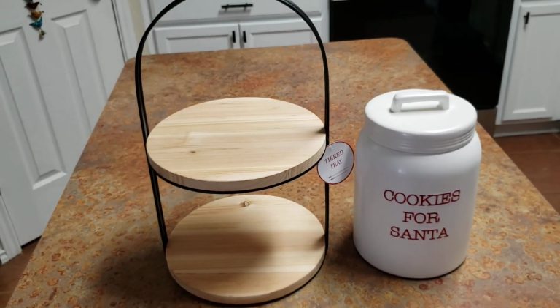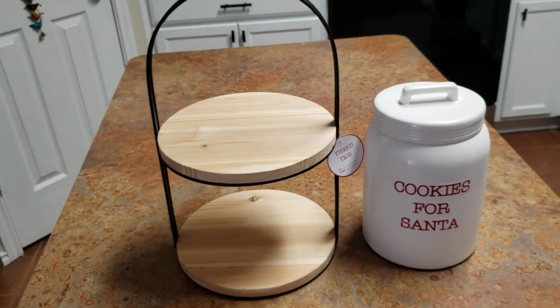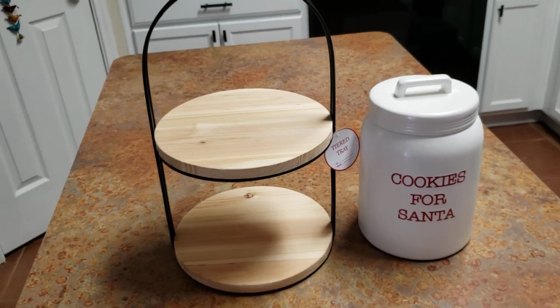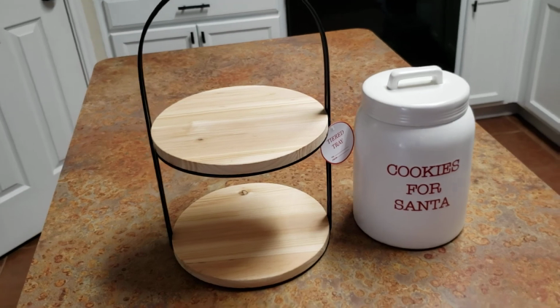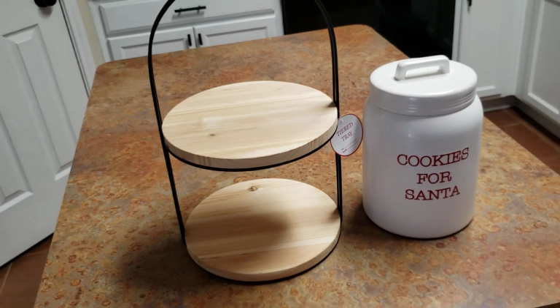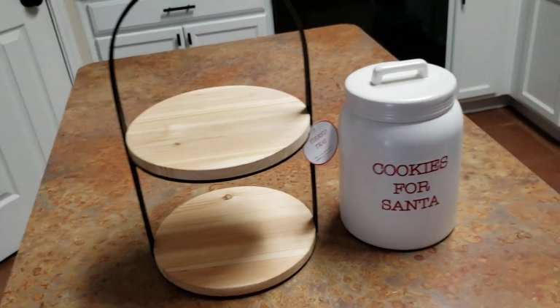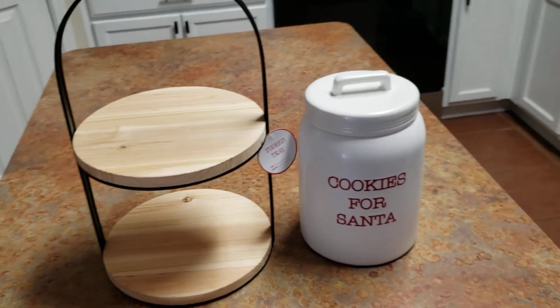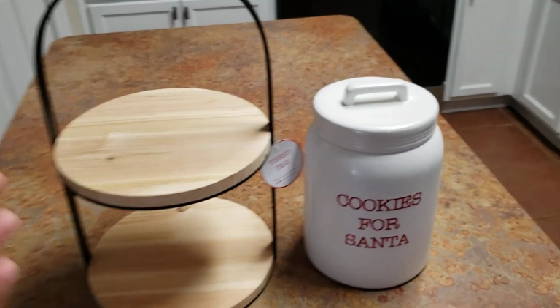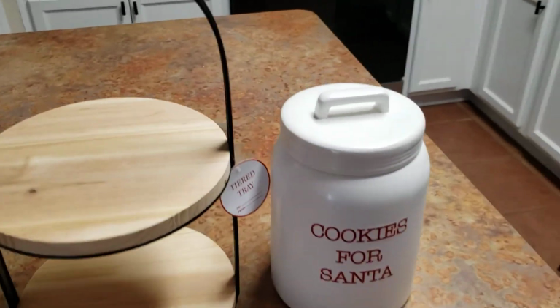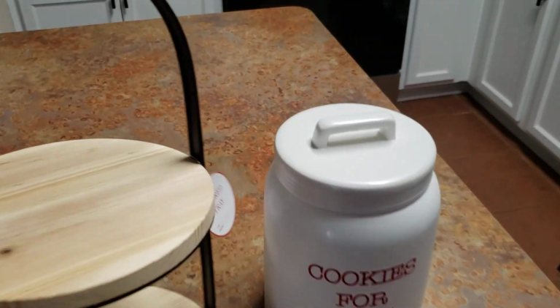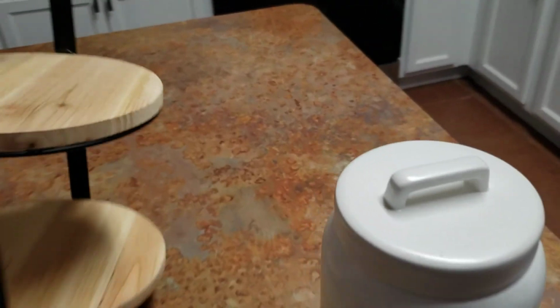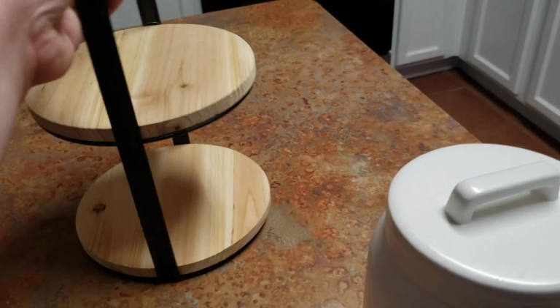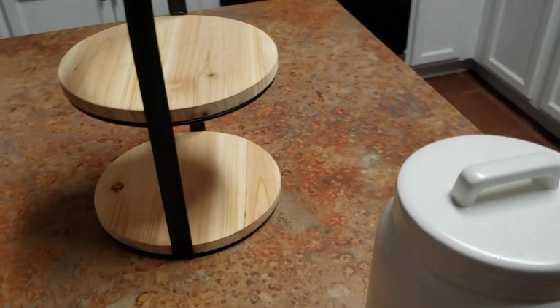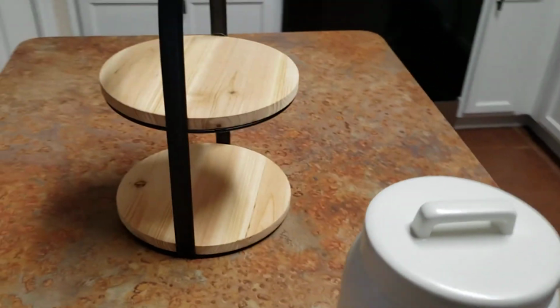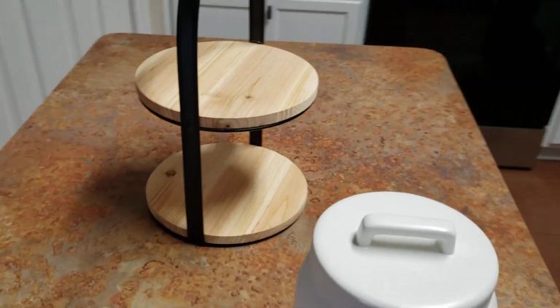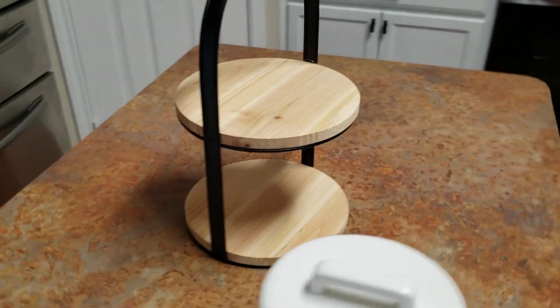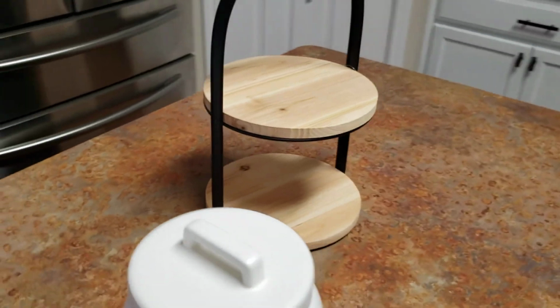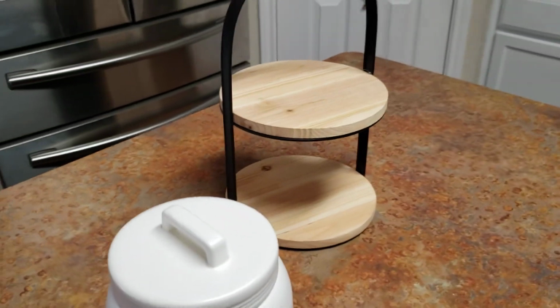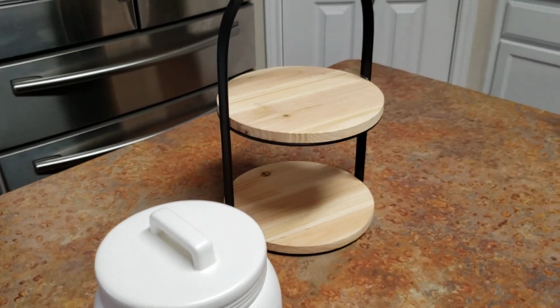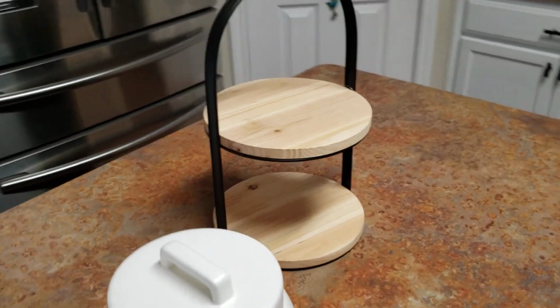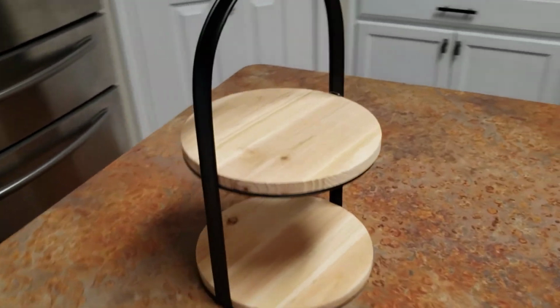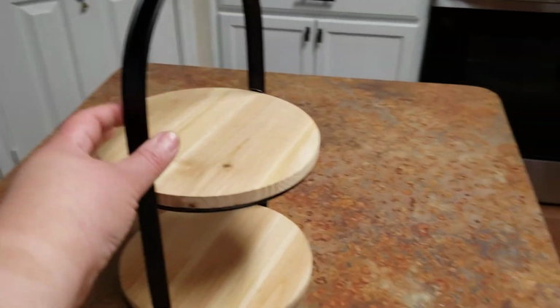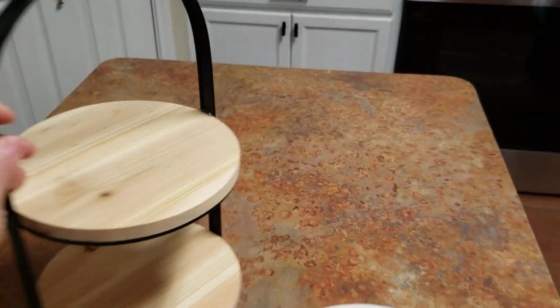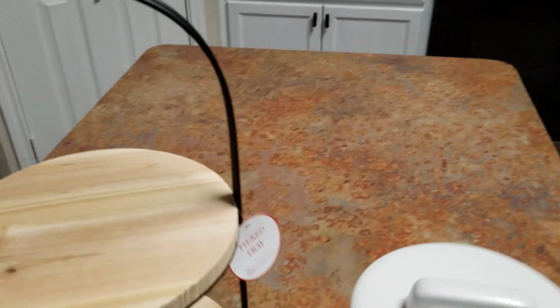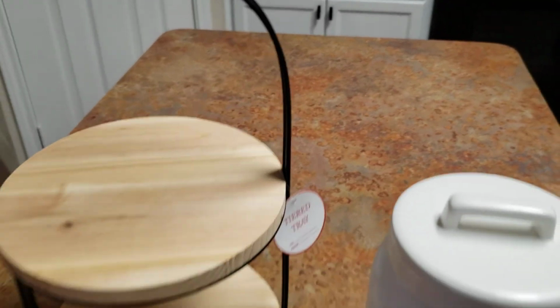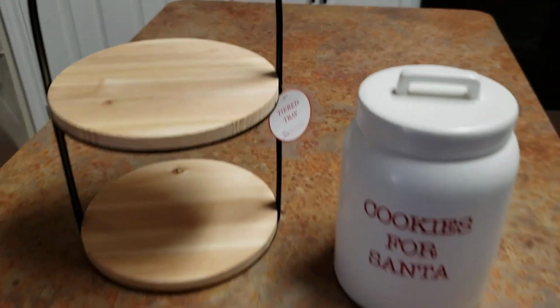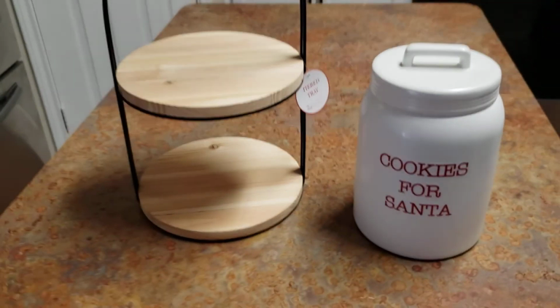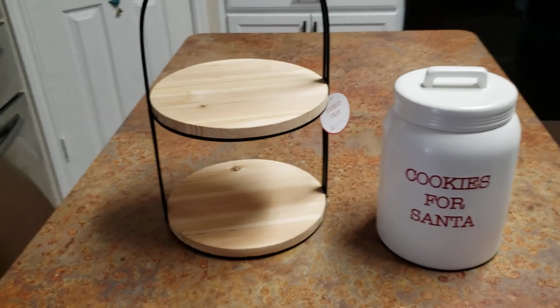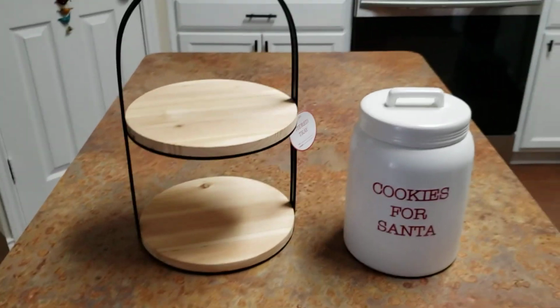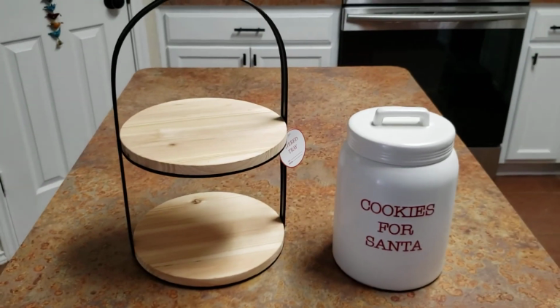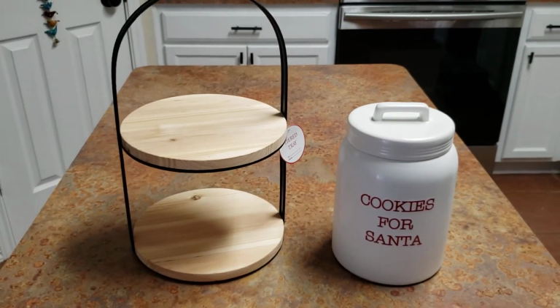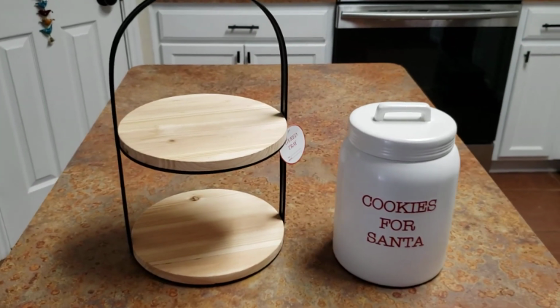It is really cute and you can put it anywhere. I can leave it here in the middle and put like salt and pepper on it, or in the bathroom on the vanity. It's cute.